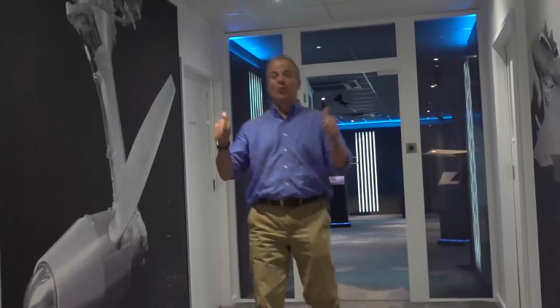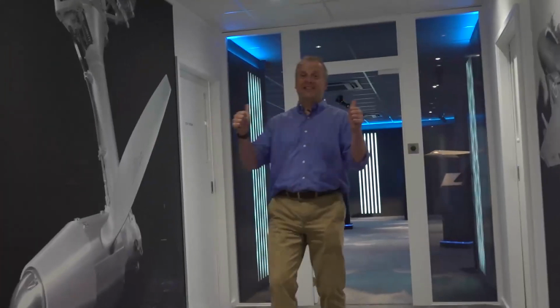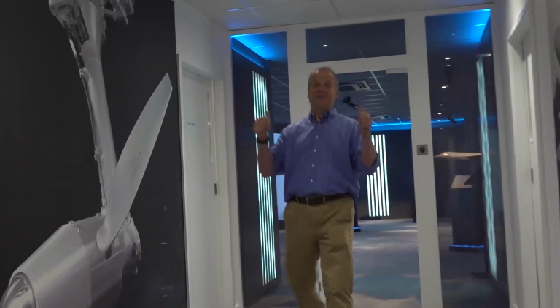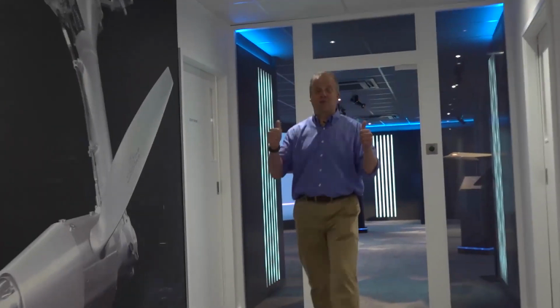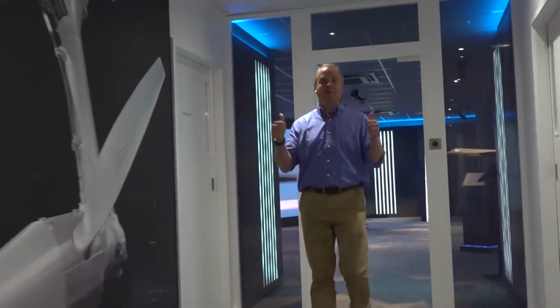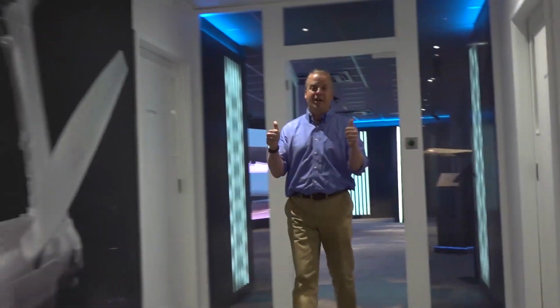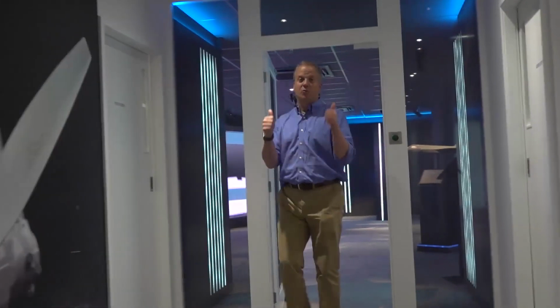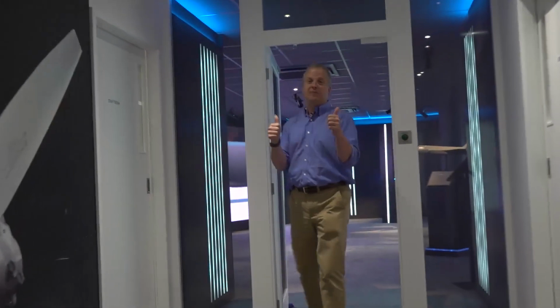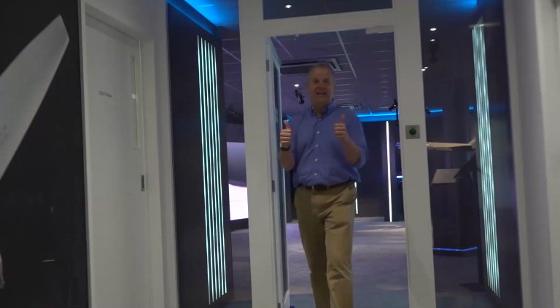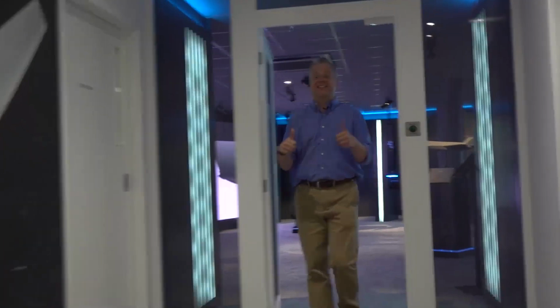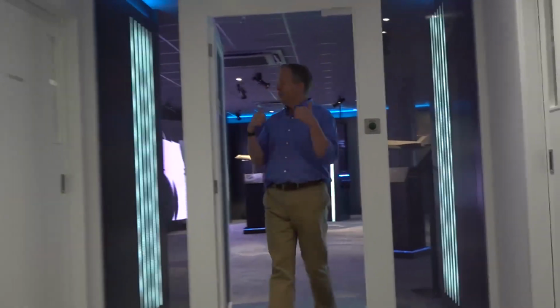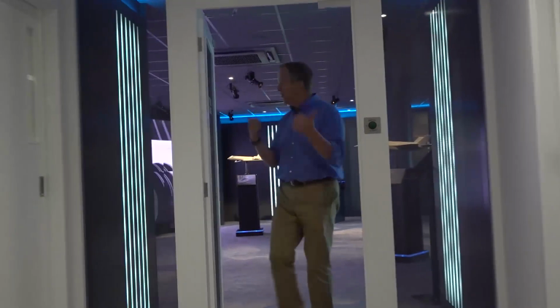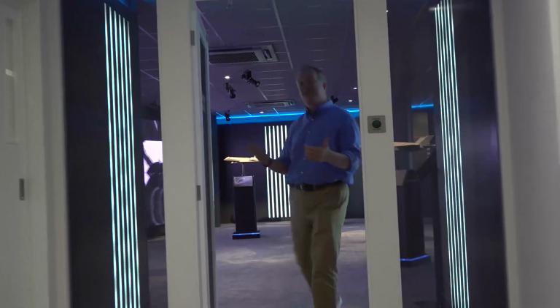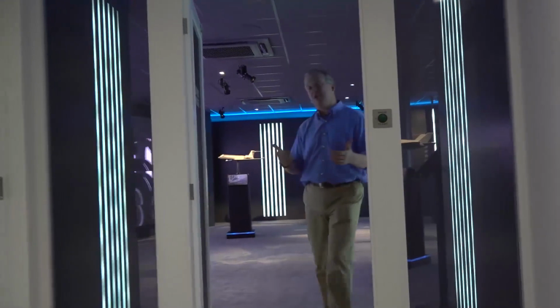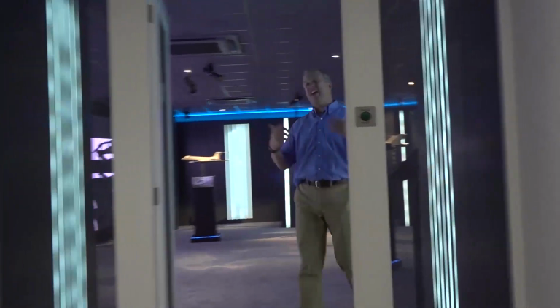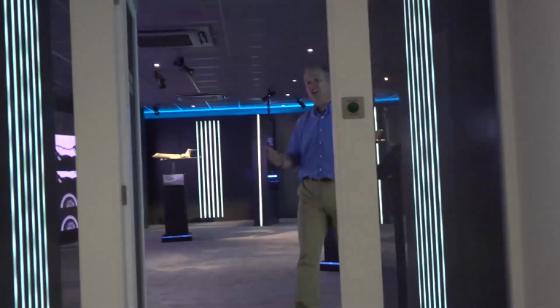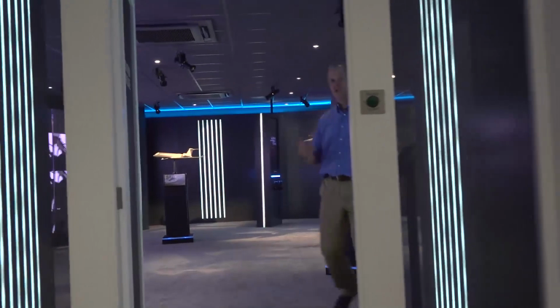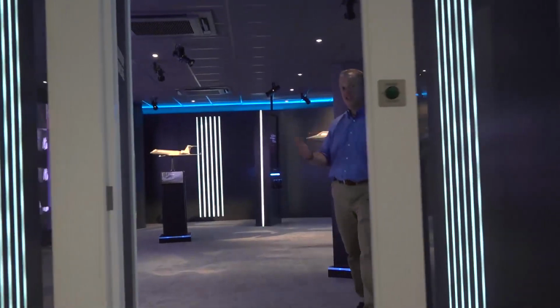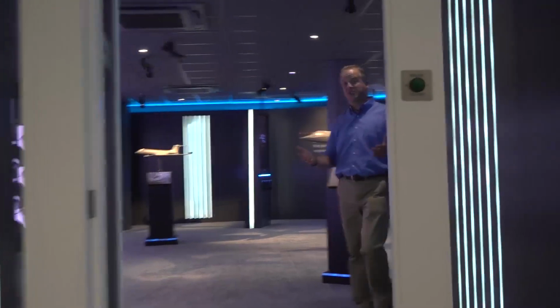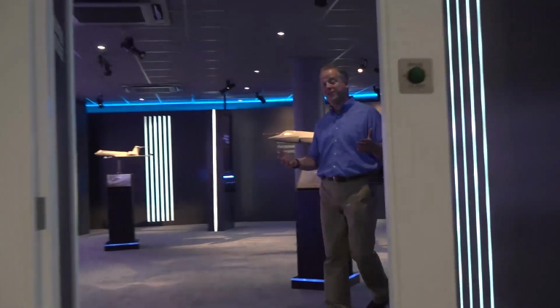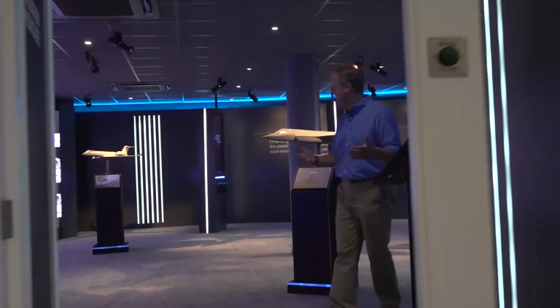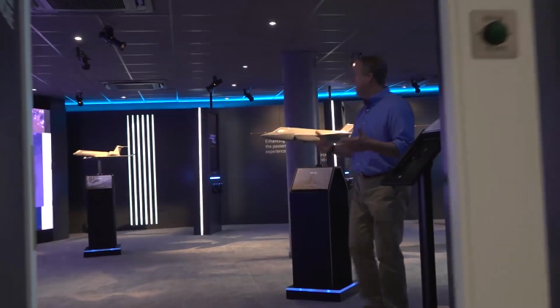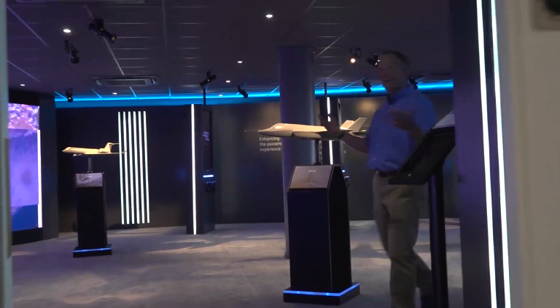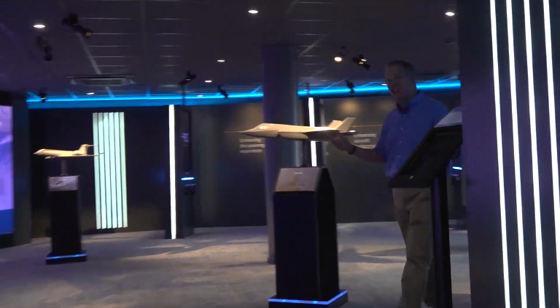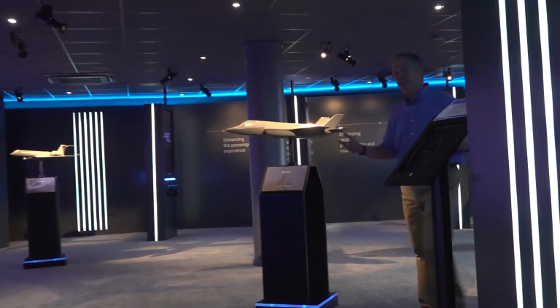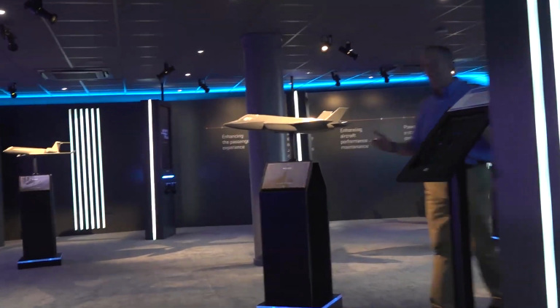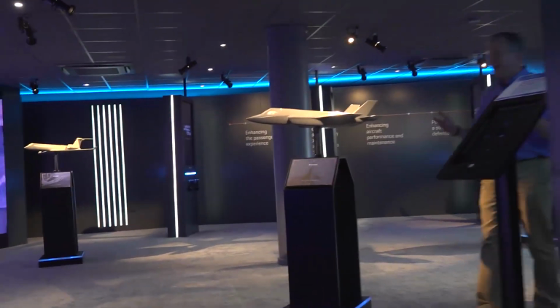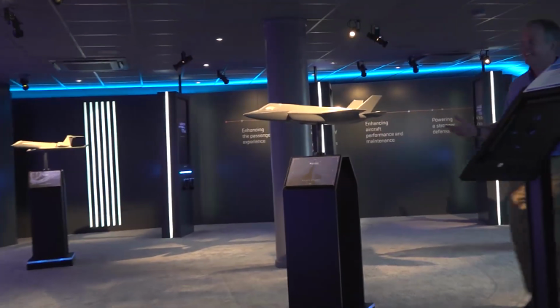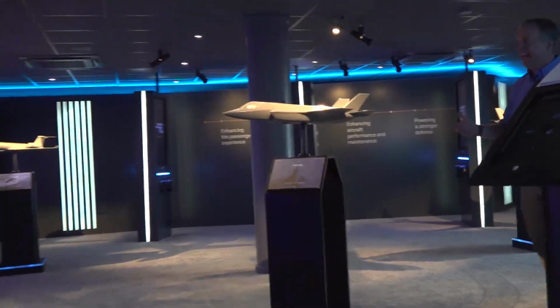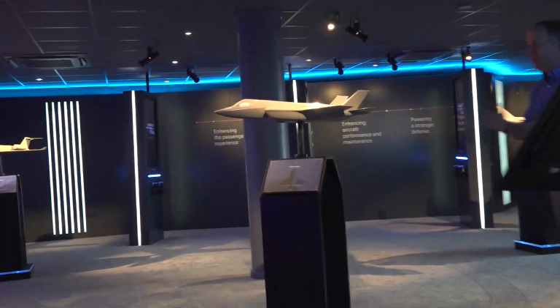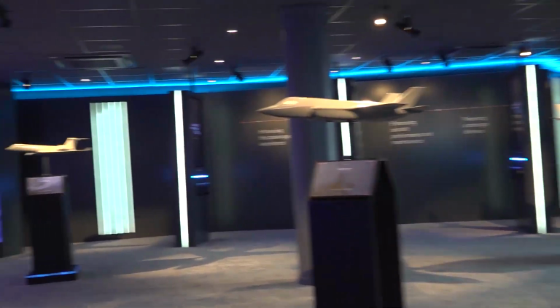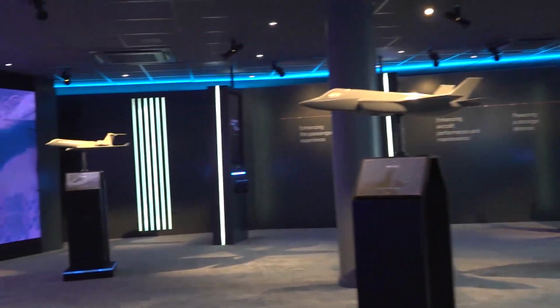Once inside, this is where some of the magic really begins. This is where there is the immersive, educational, digital experience that highlights UTC's vast aviation portfolio.